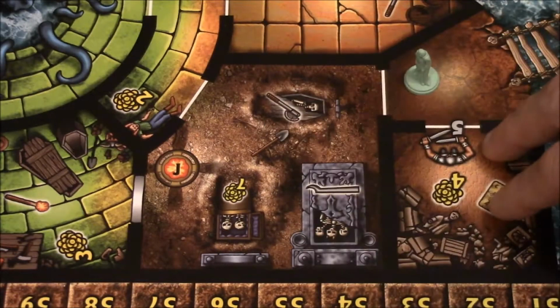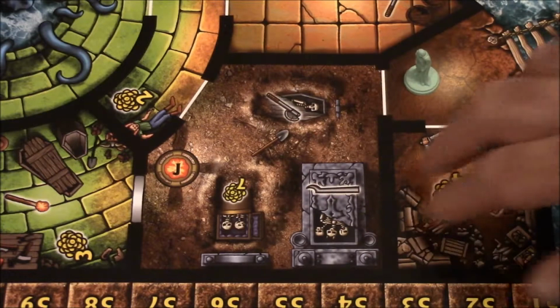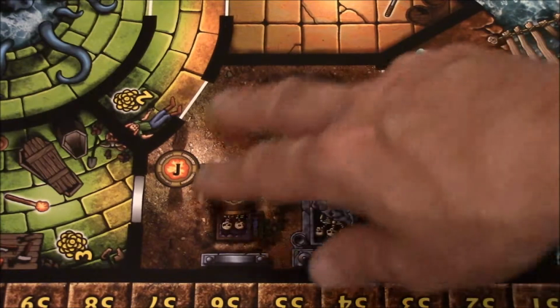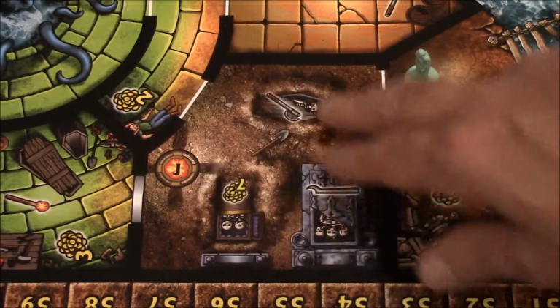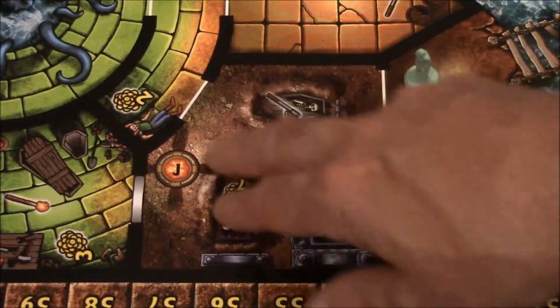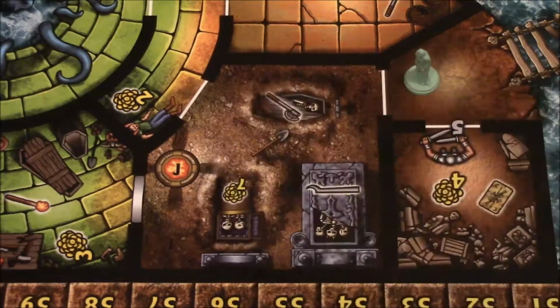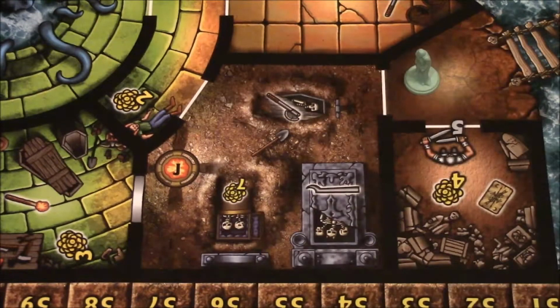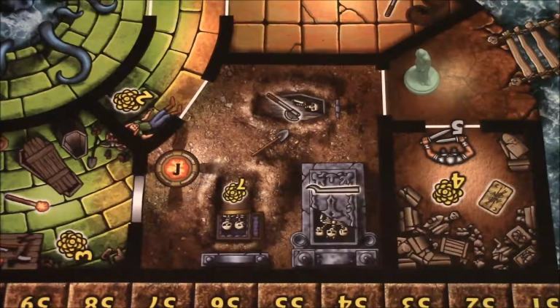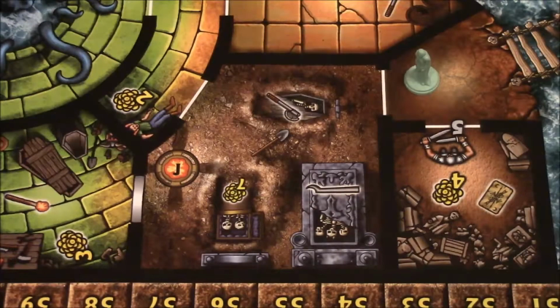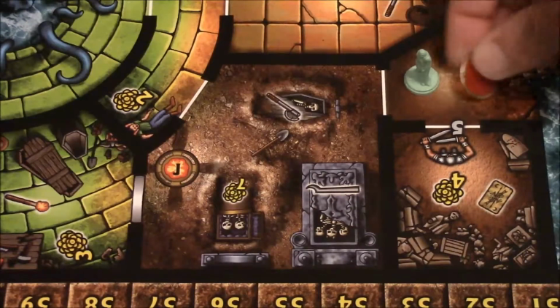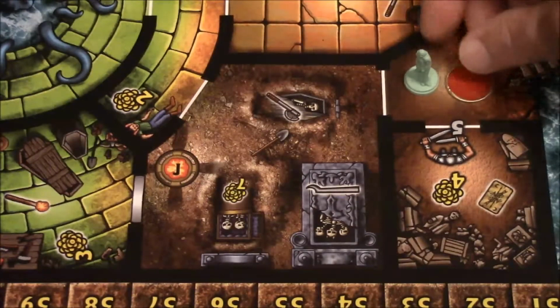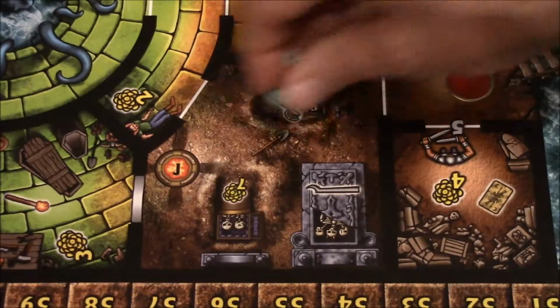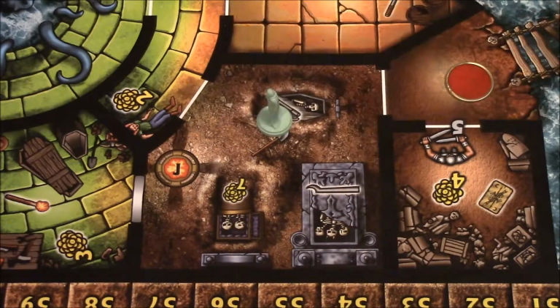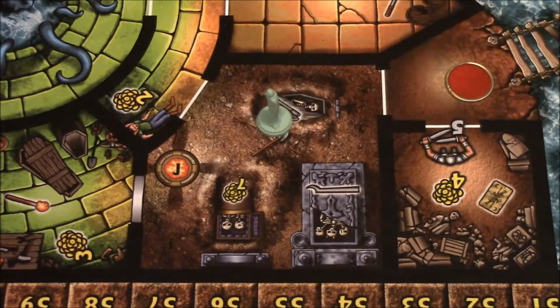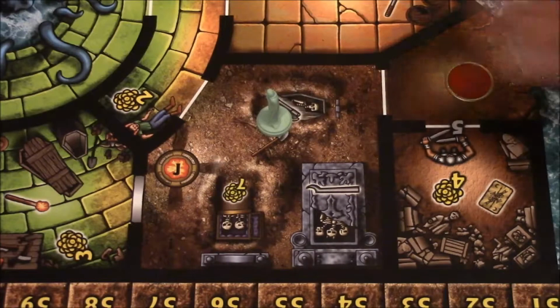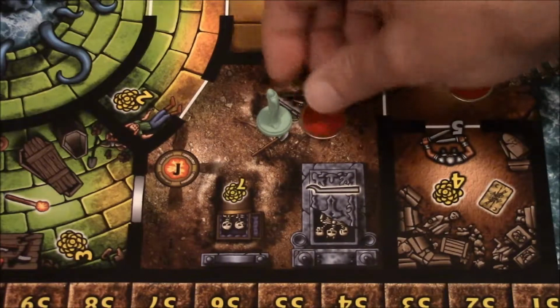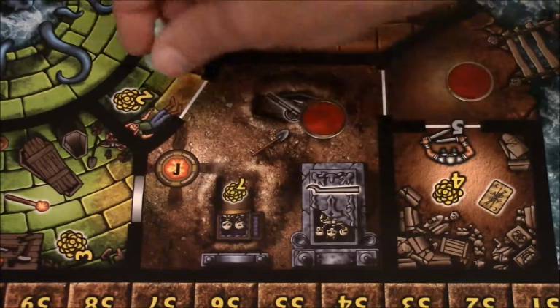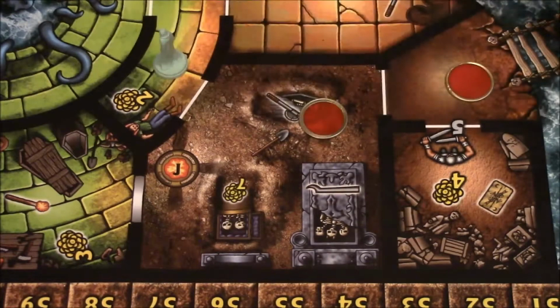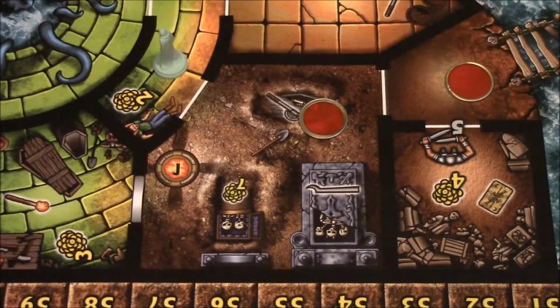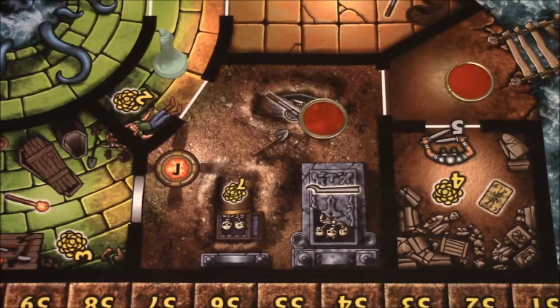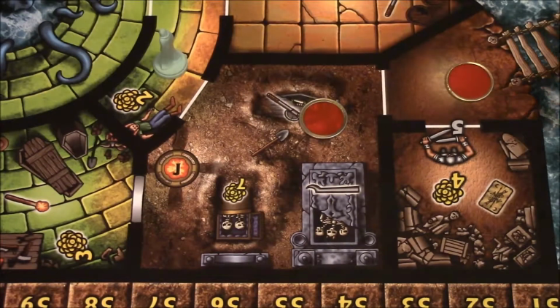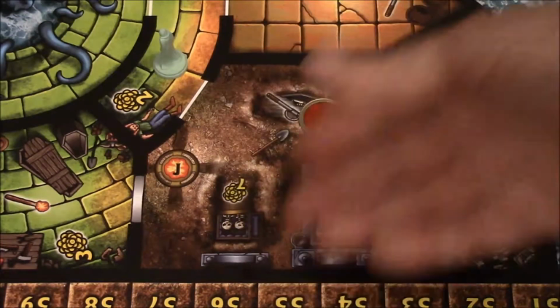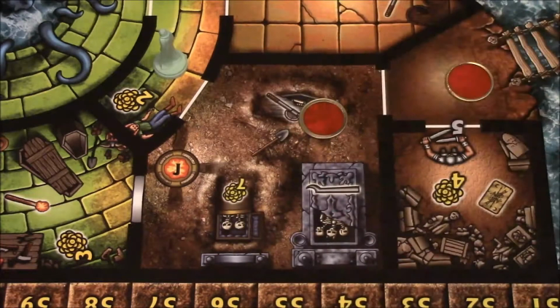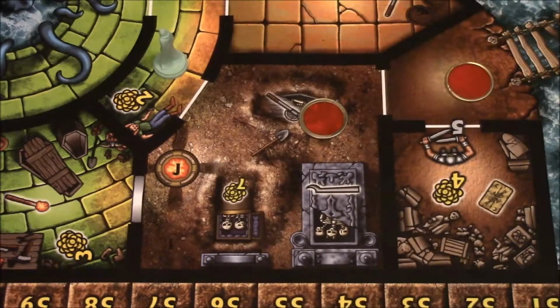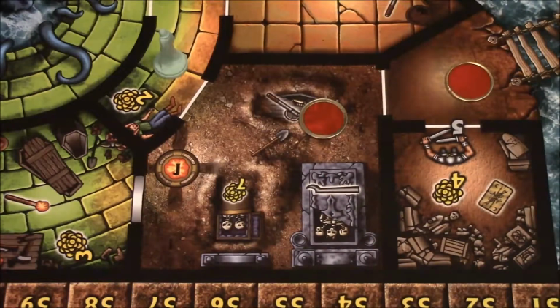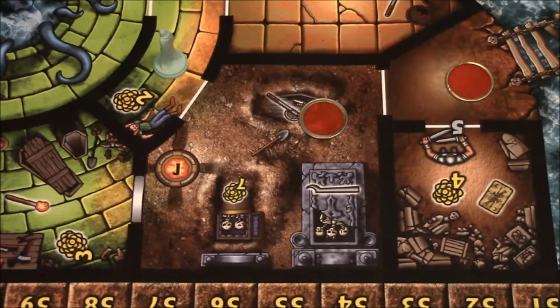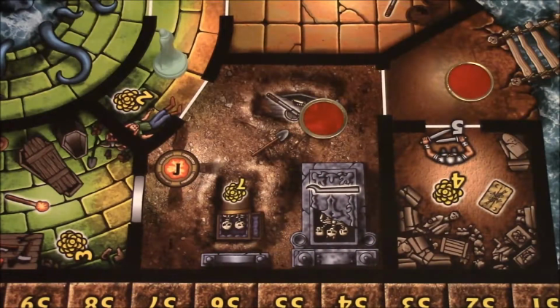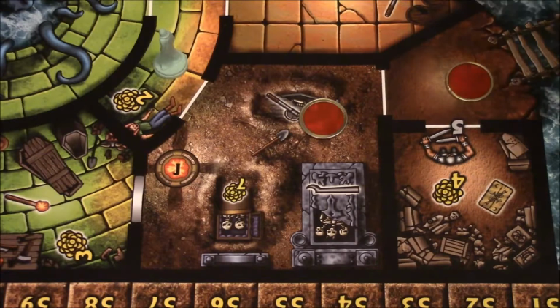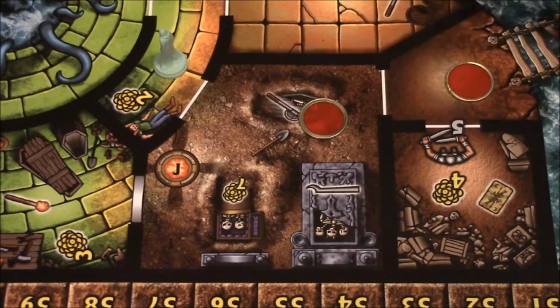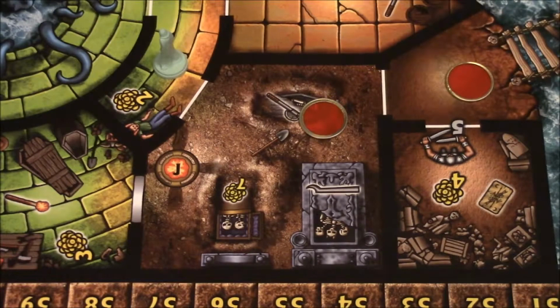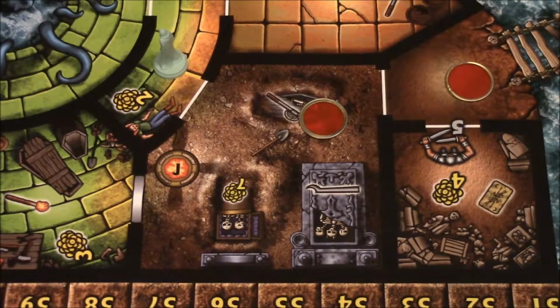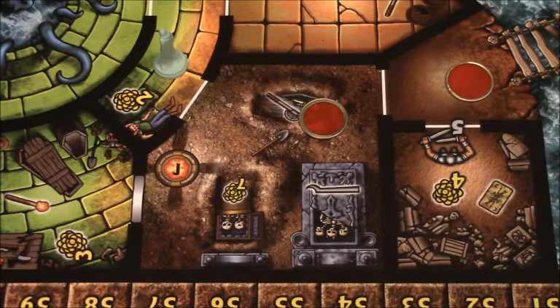Now you don't have to dig up any grave if you don't want to. You could simply use a chip to move into the room and use a chip to move through. You're not required to dig up any graves — it's your choice how much risk you want to take.